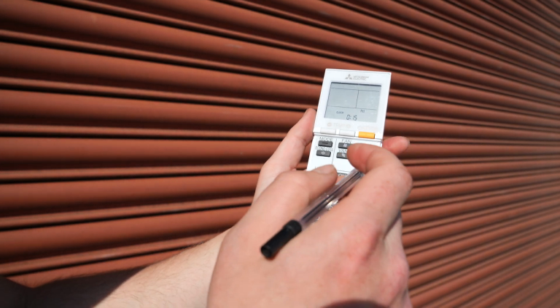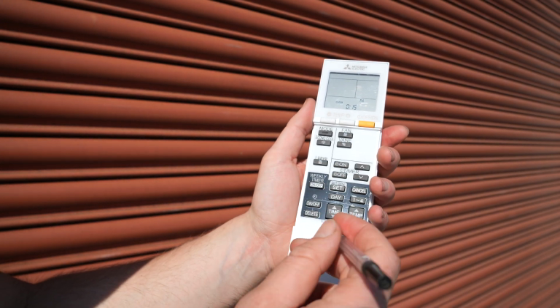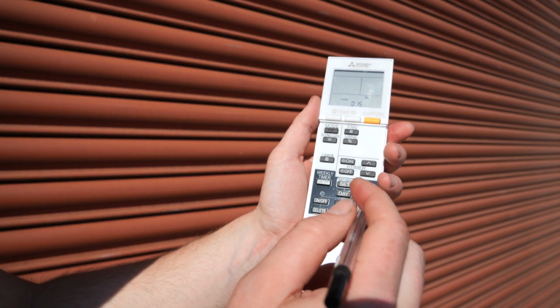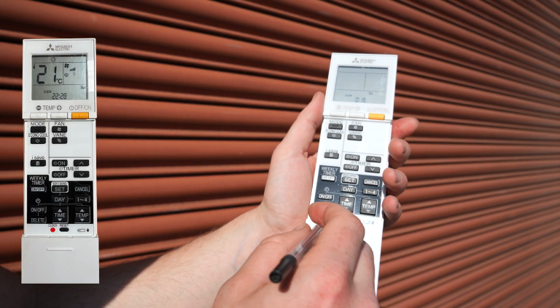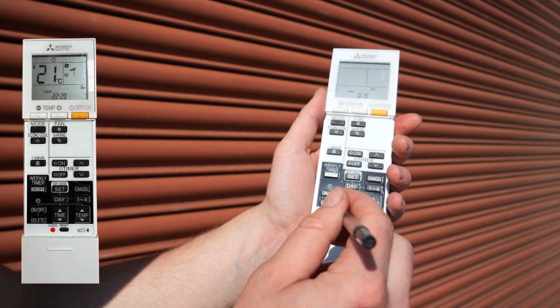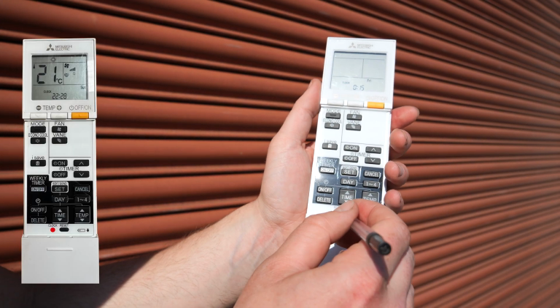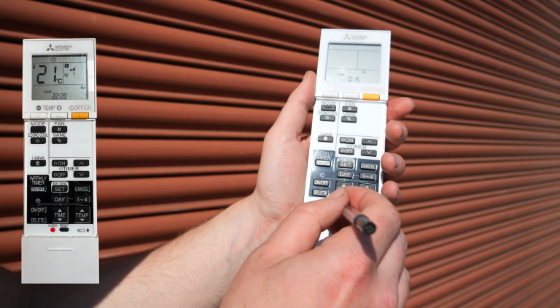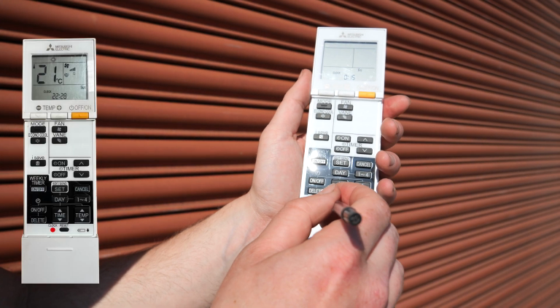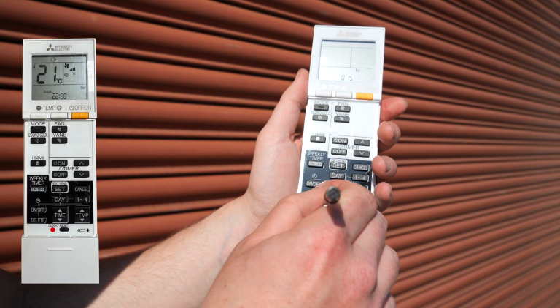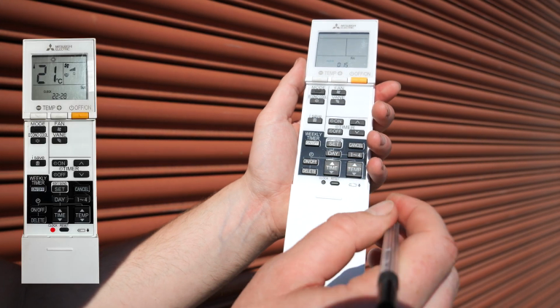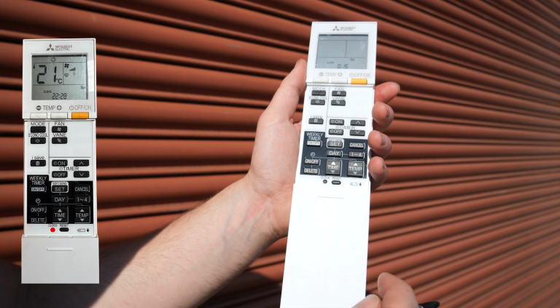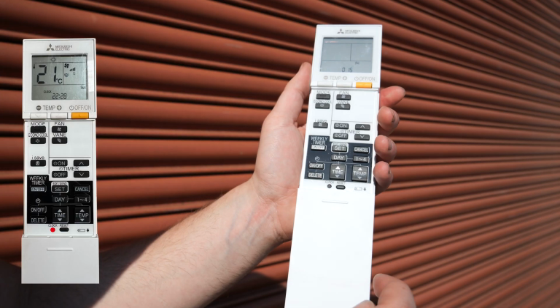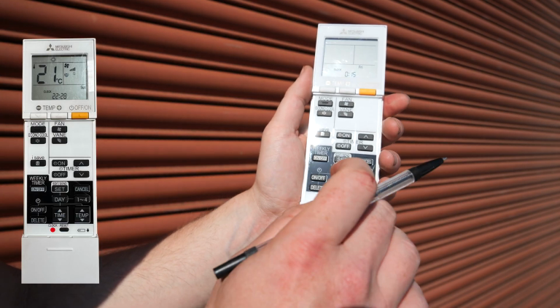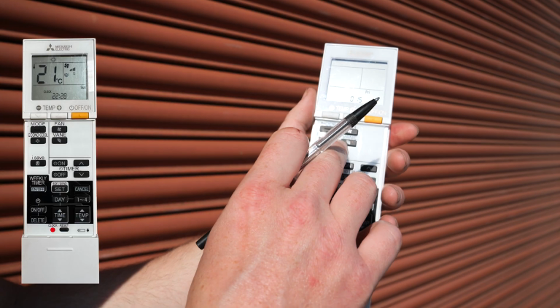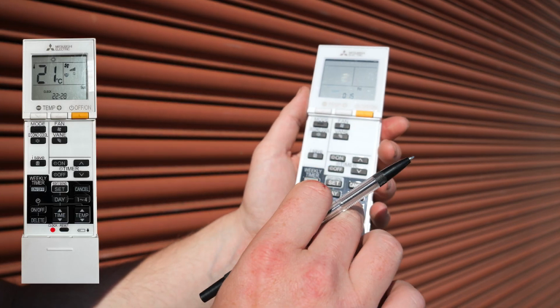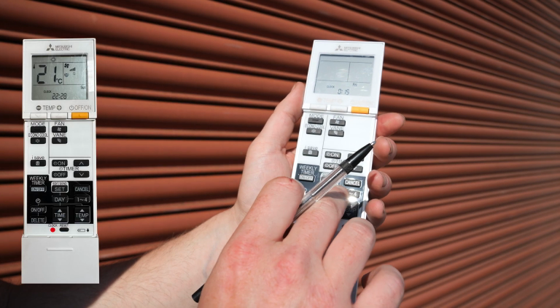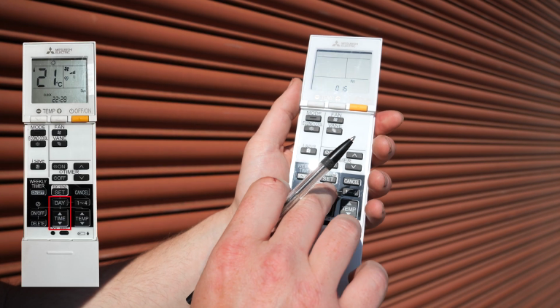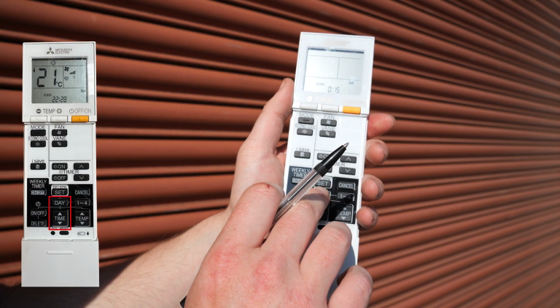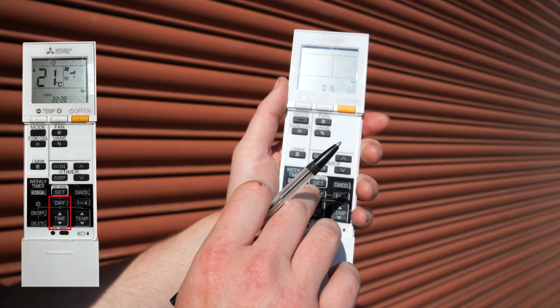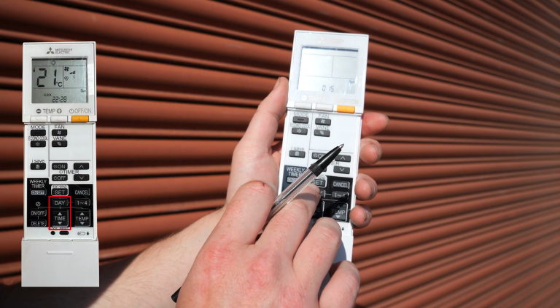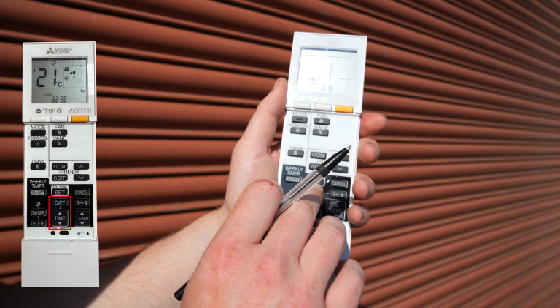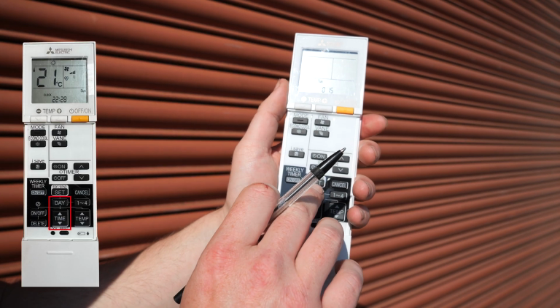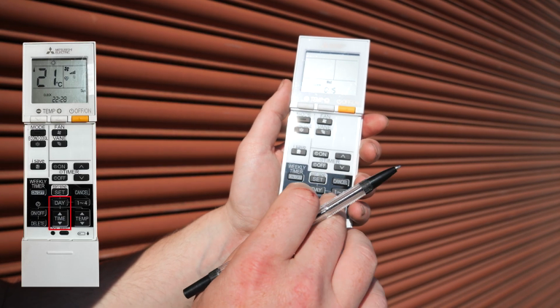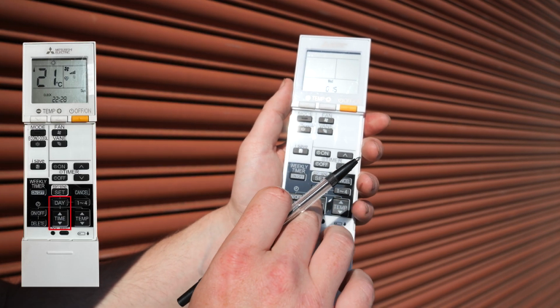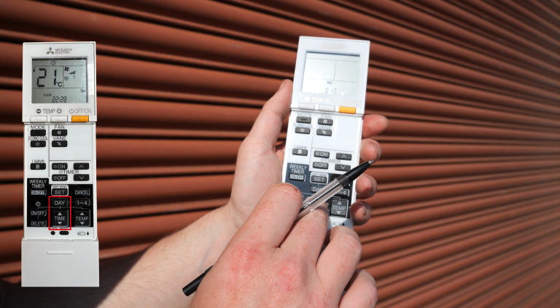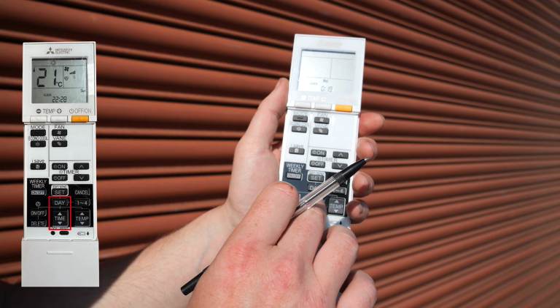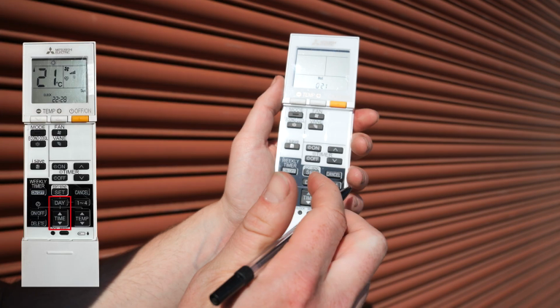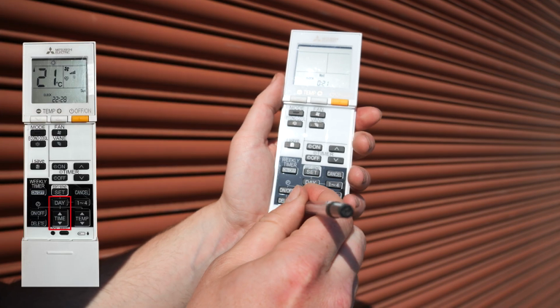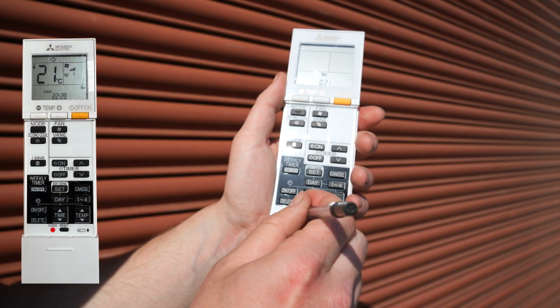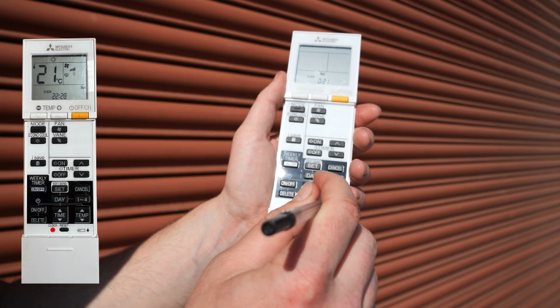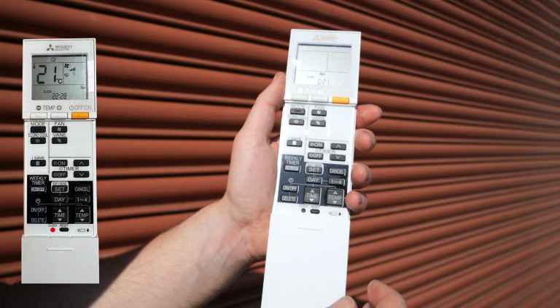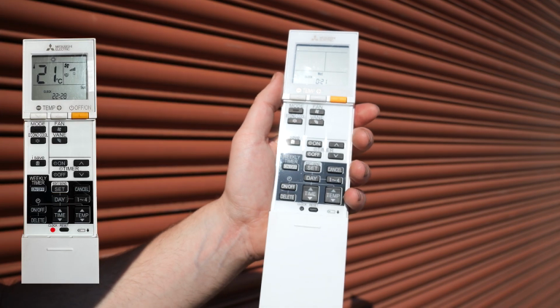To change the clock or time, simply press the clock button at the bottom, choose which day of the week you want and the time, and press again to set it.